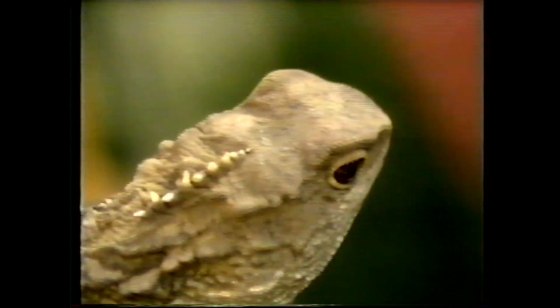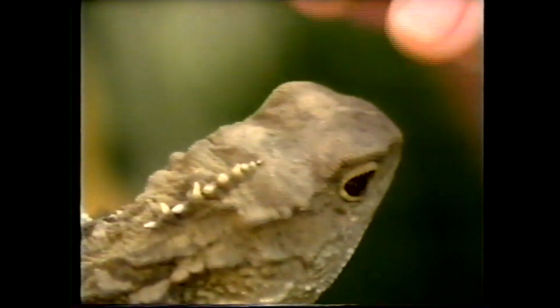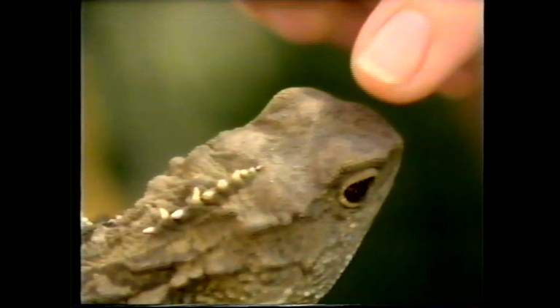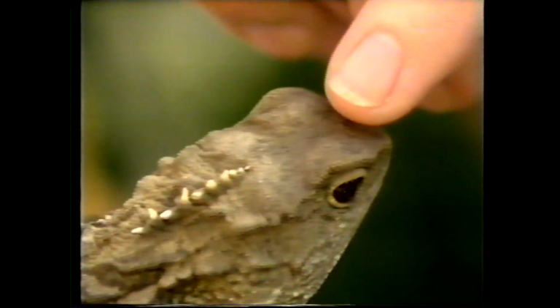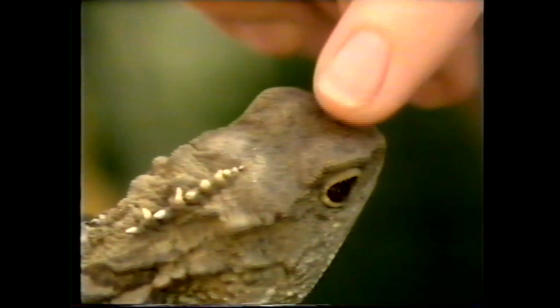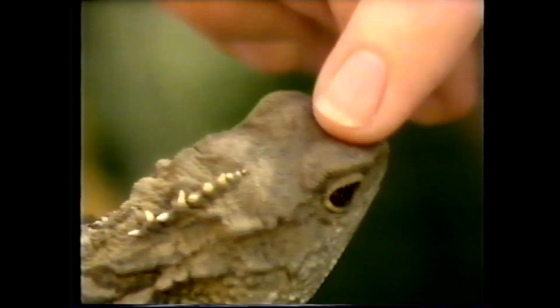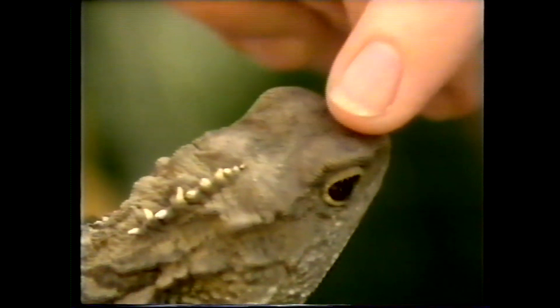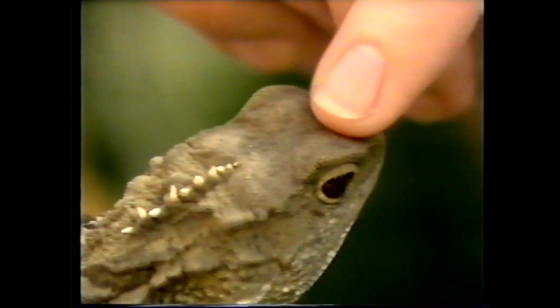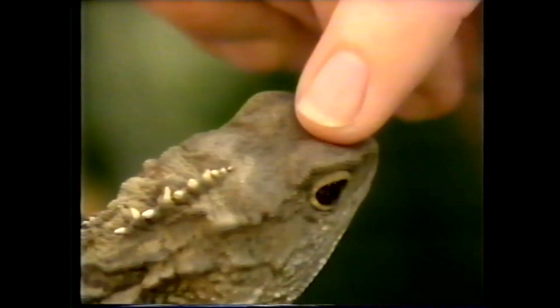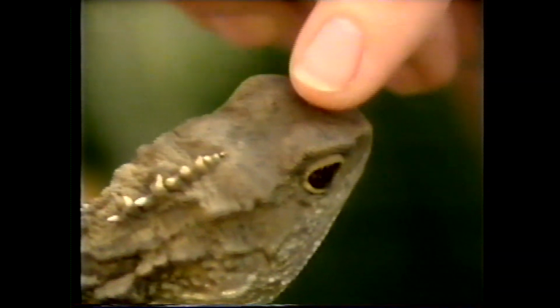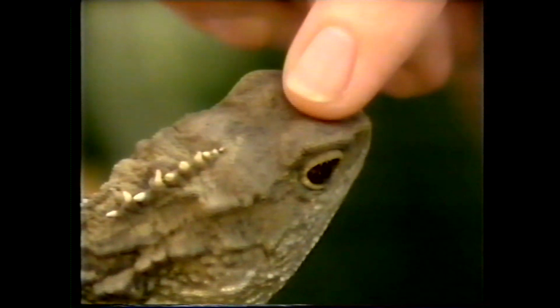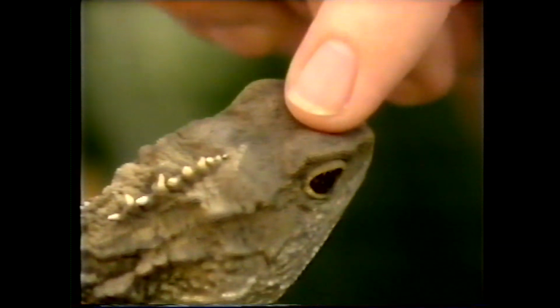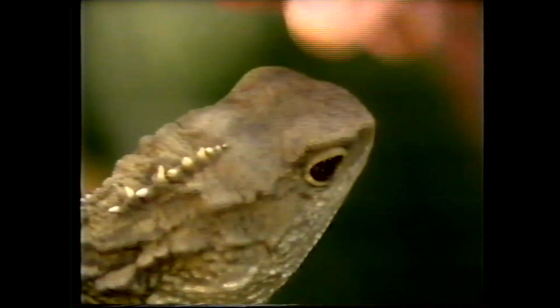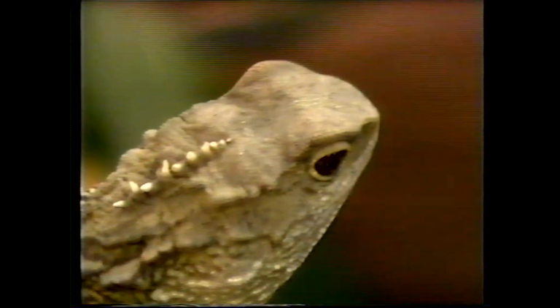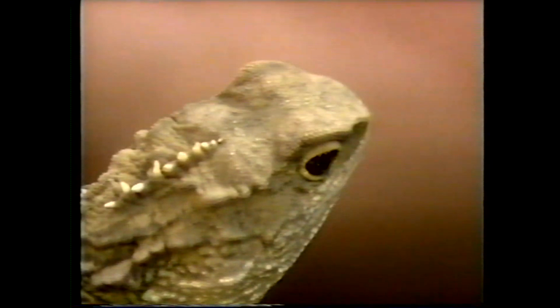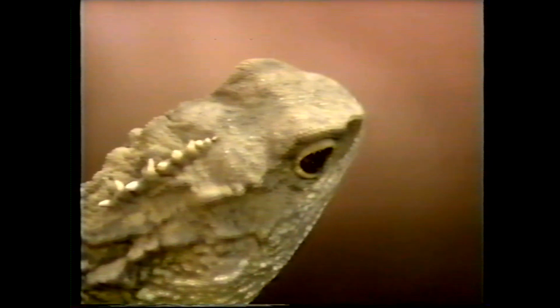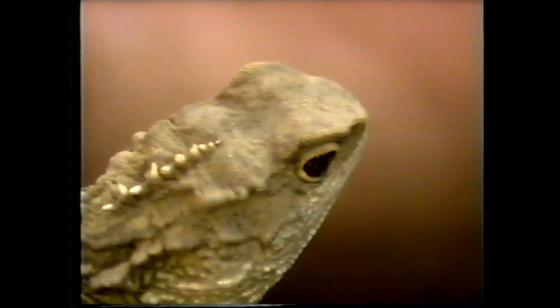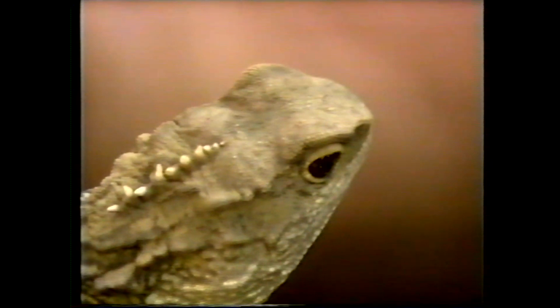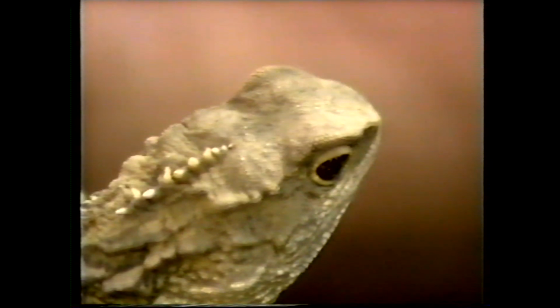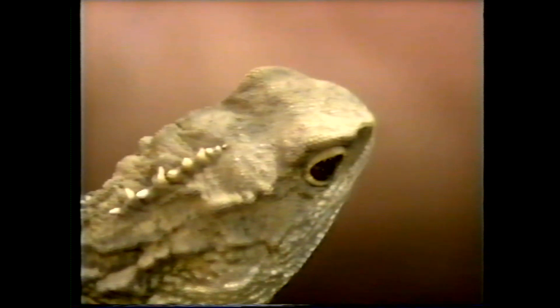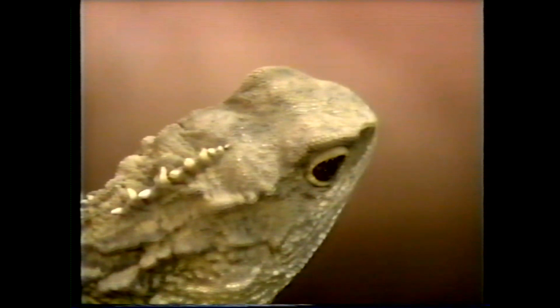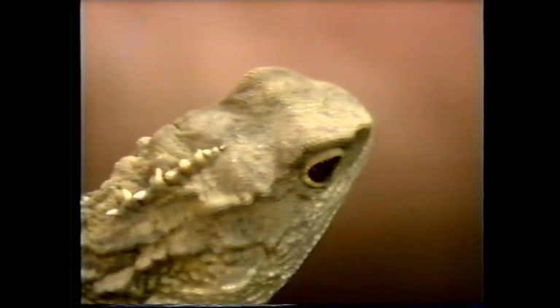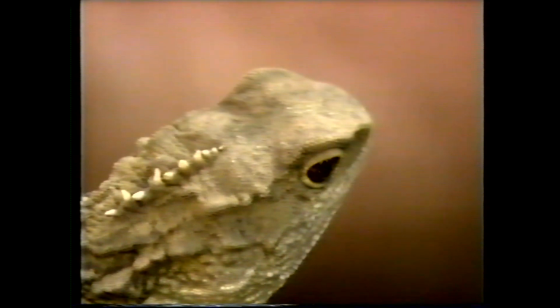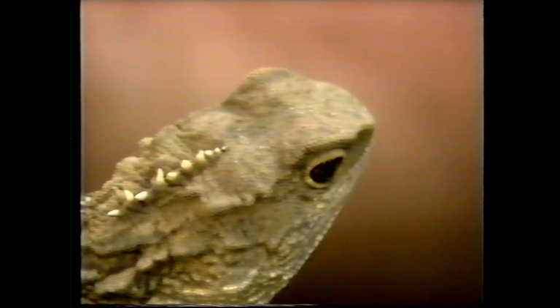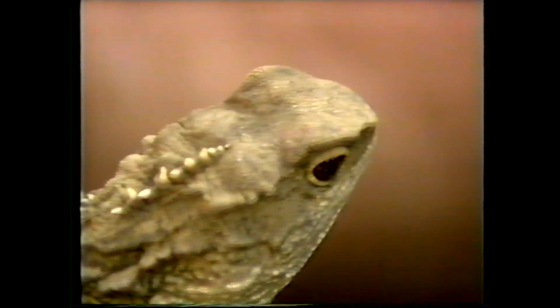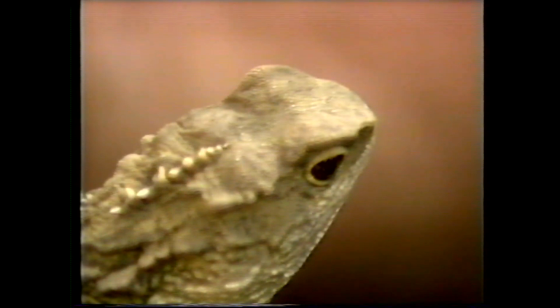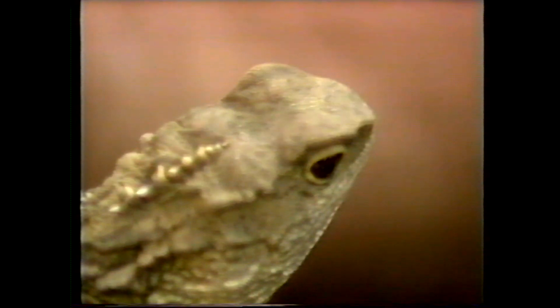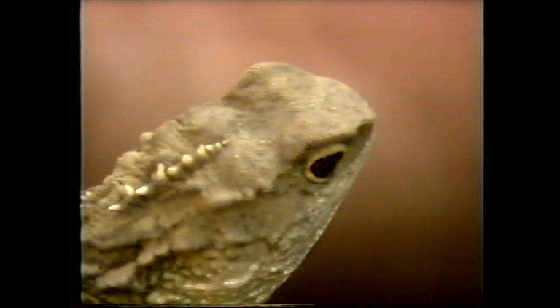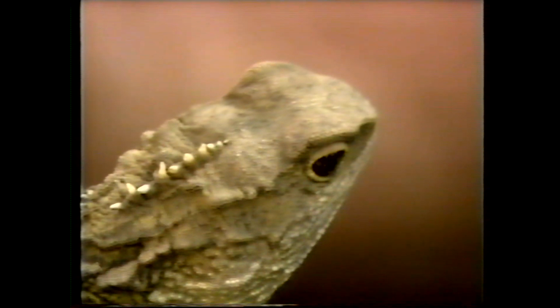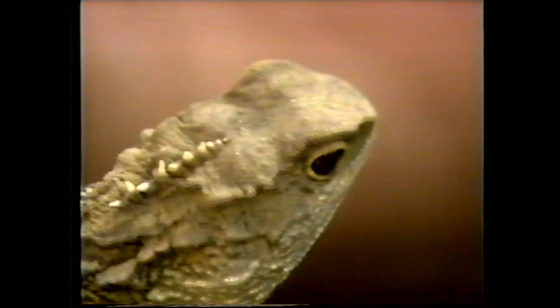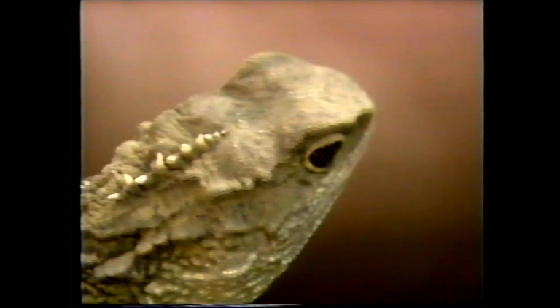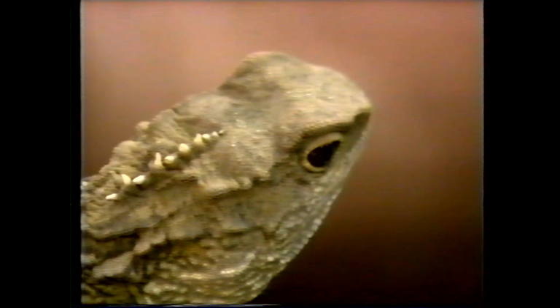Now, it's covered by skin and it can't see images, but it has the structure of a real eye. It's got a lens at the front, it's got a retina for receiving images, and nerves that run into the brain.